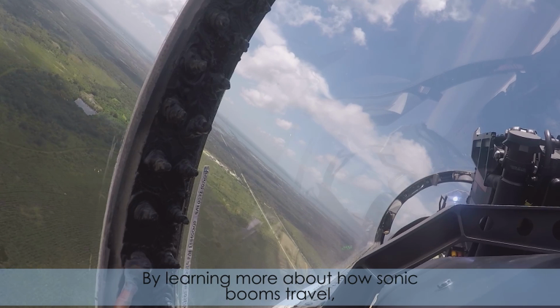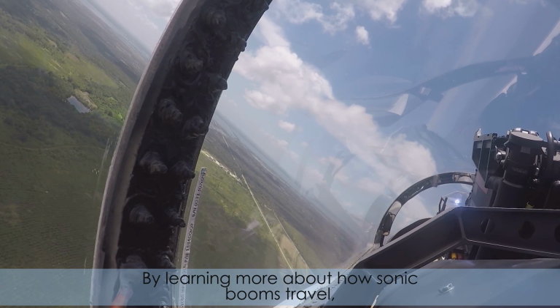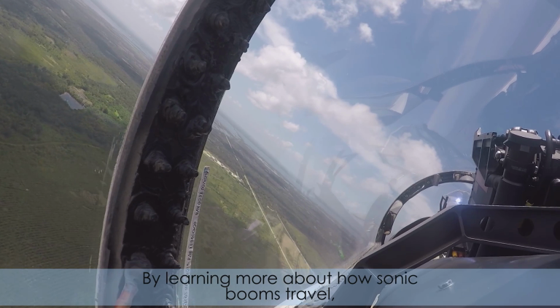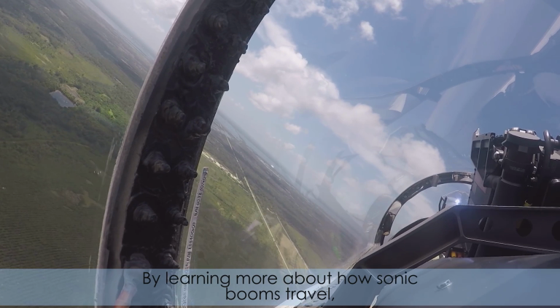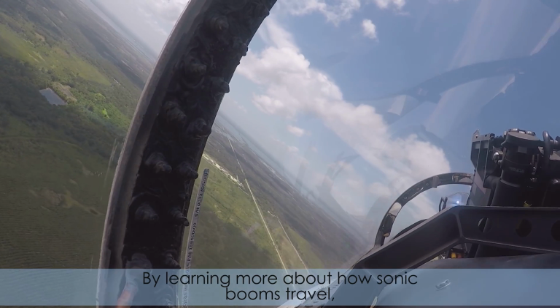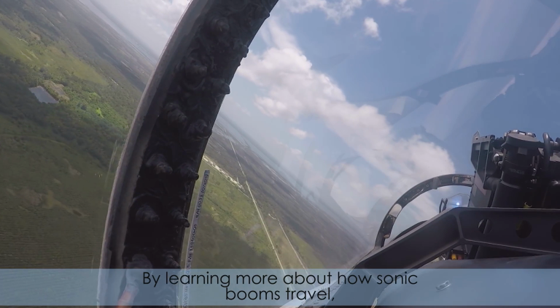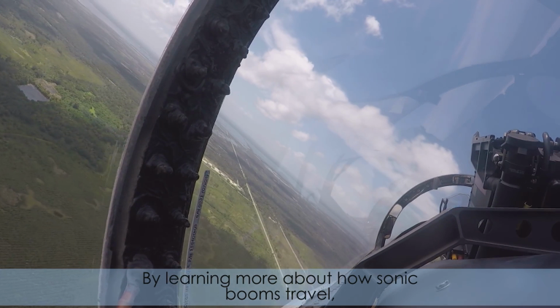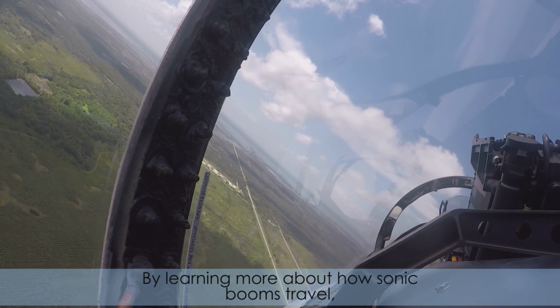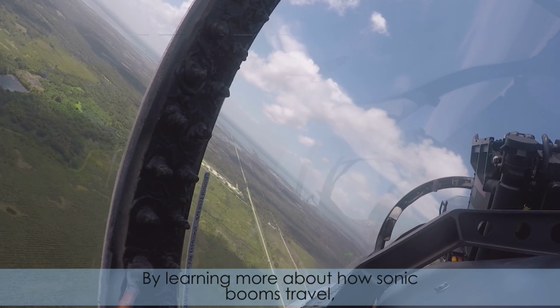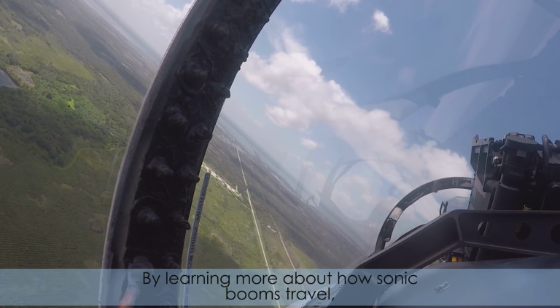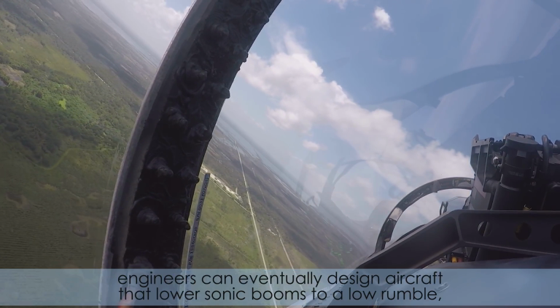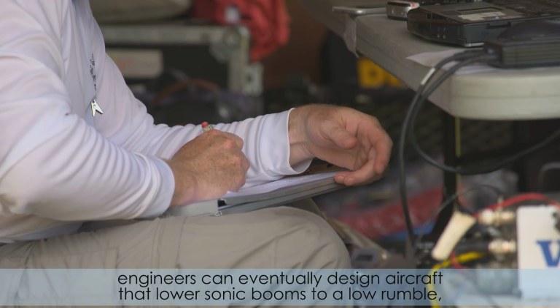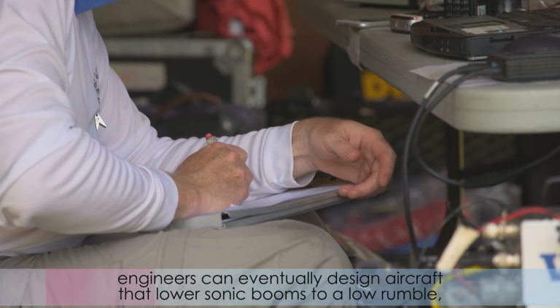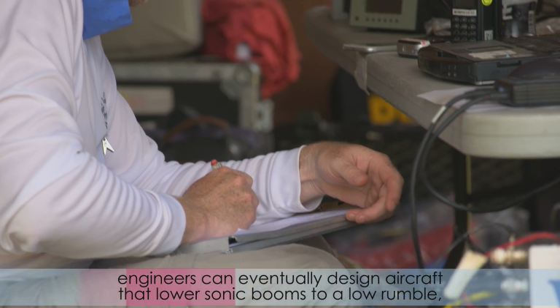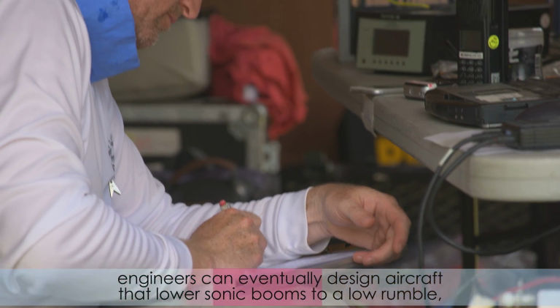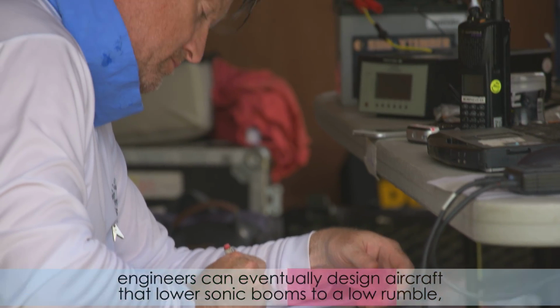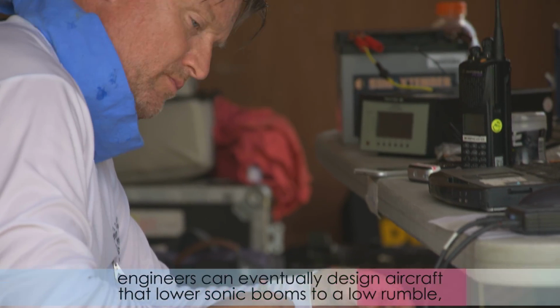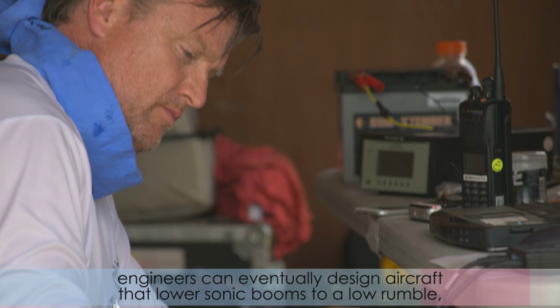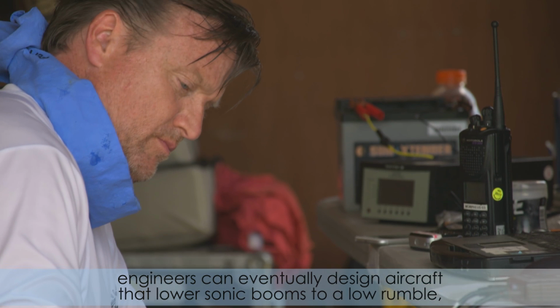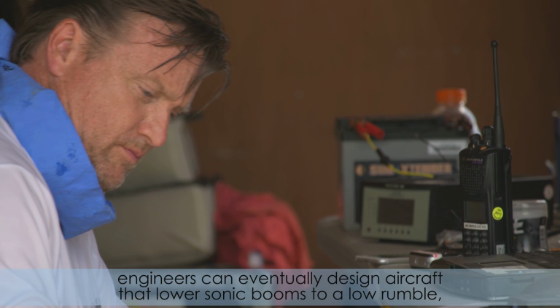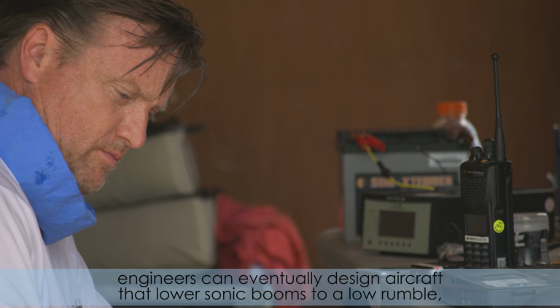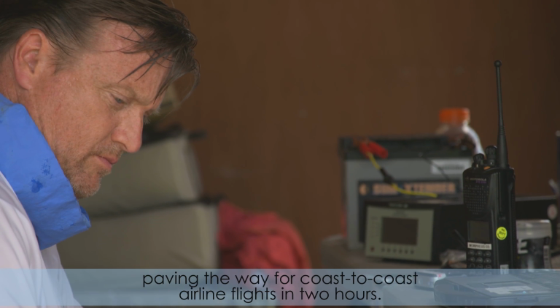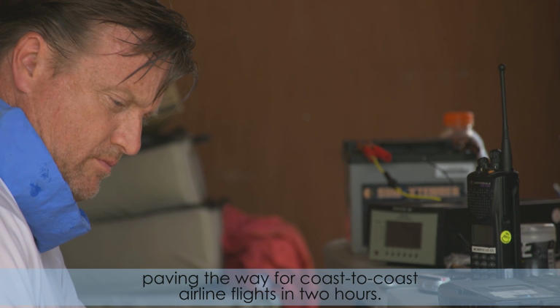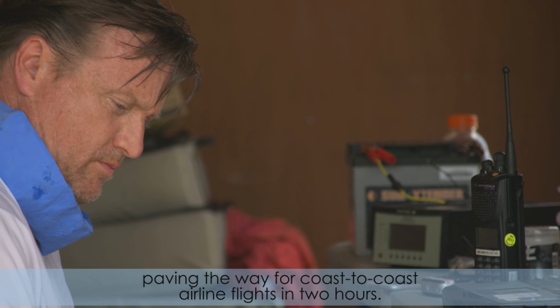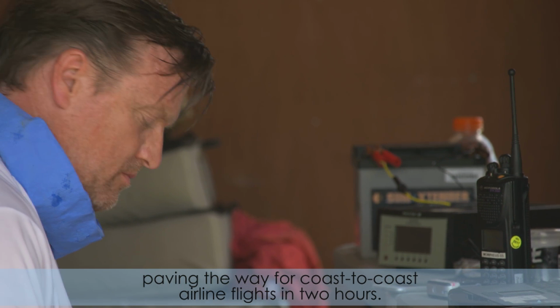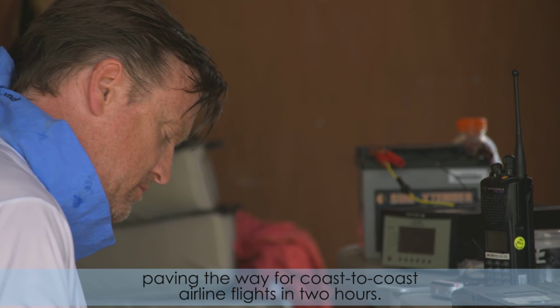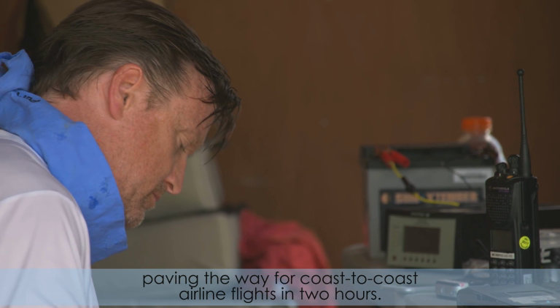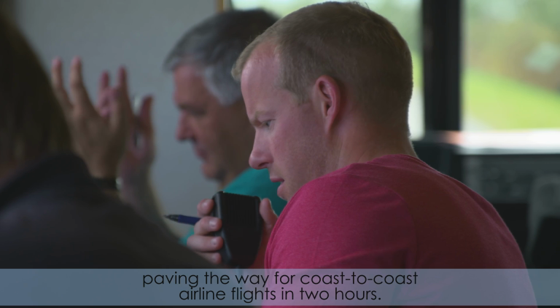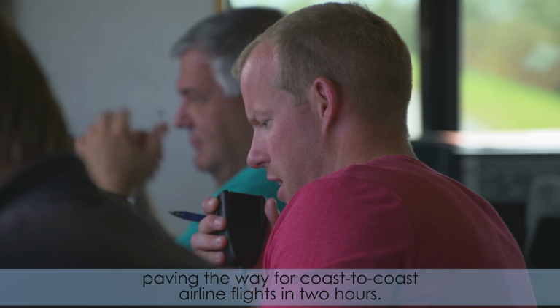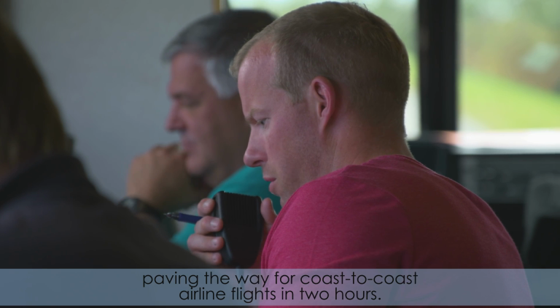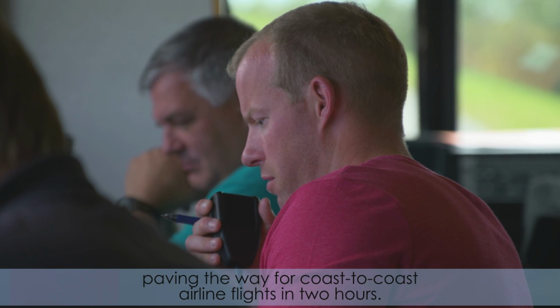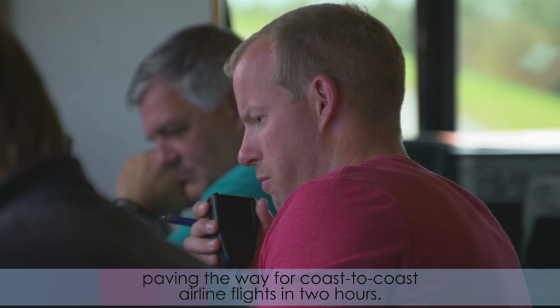By learning more about how sonic booms travel, engineers can eventually design aircraft that lower sonic booms to a low rumble, paving the way for coast-to-coast airline flights in two hours.